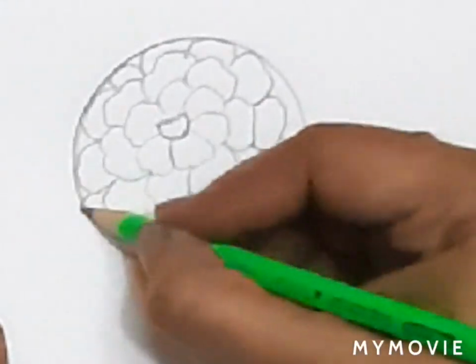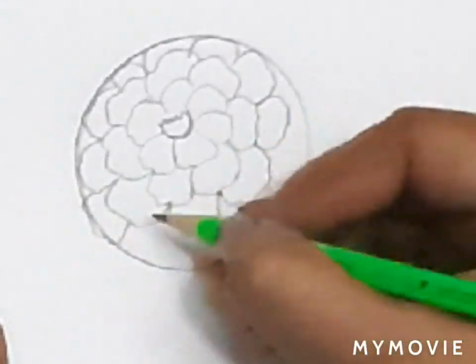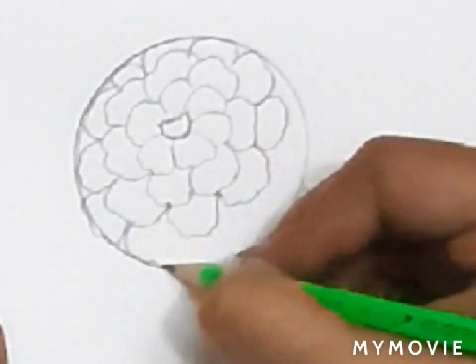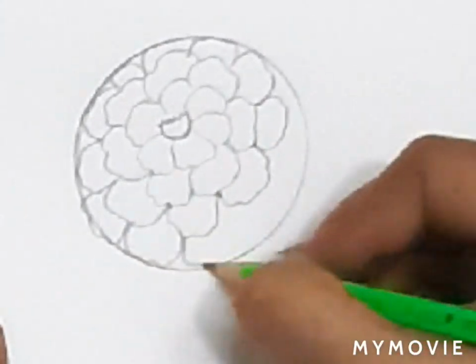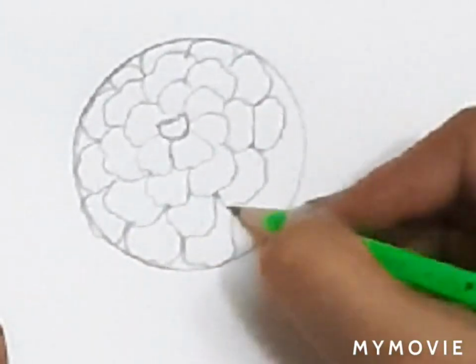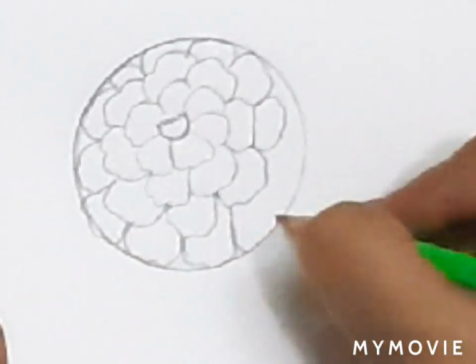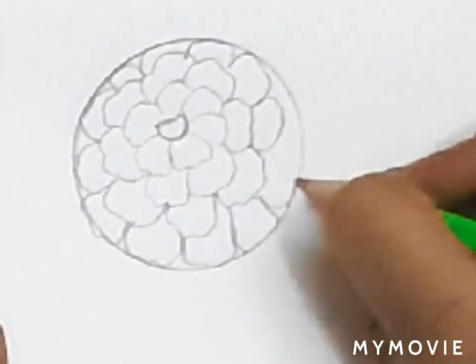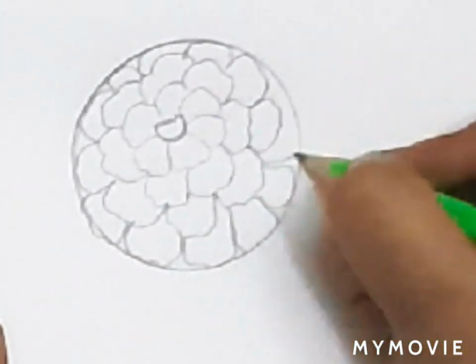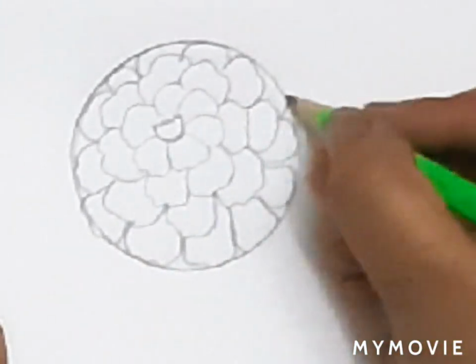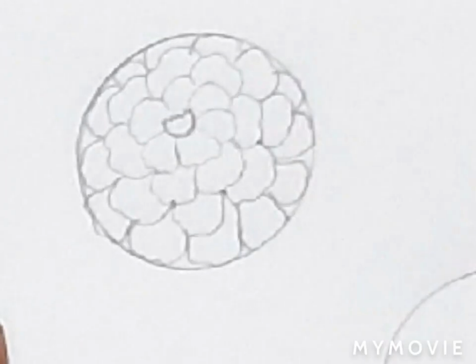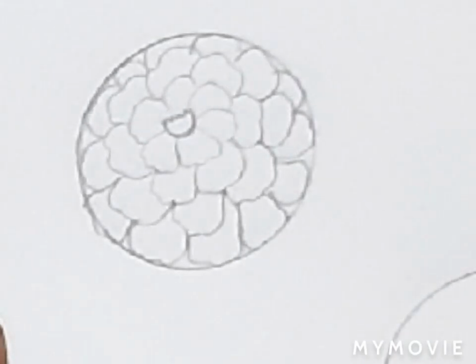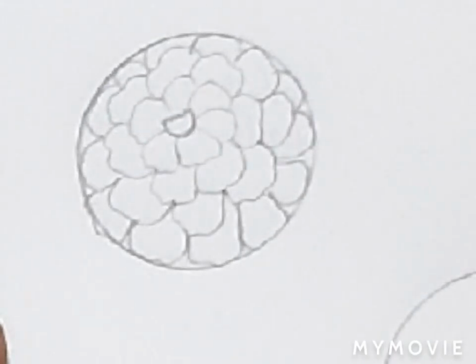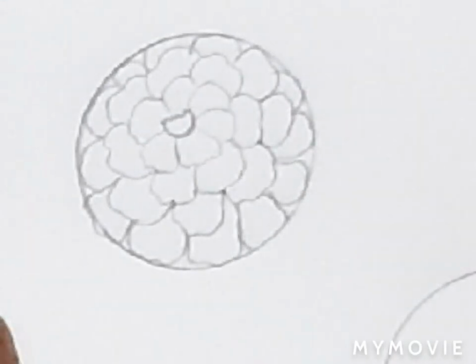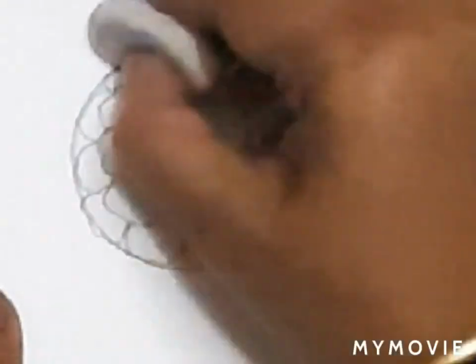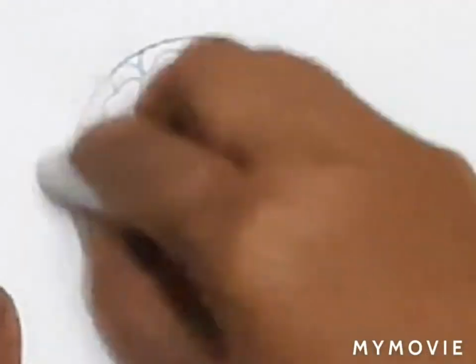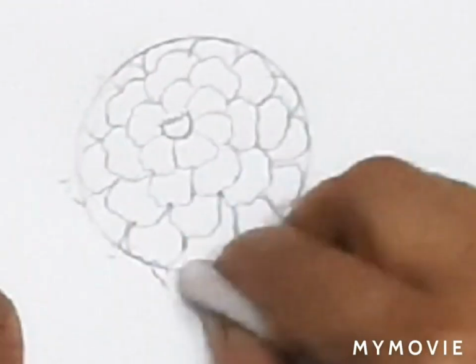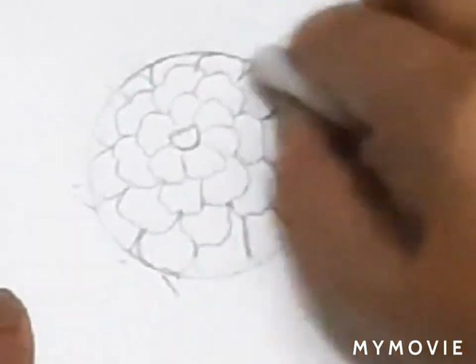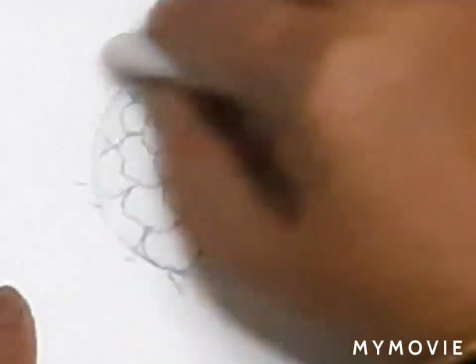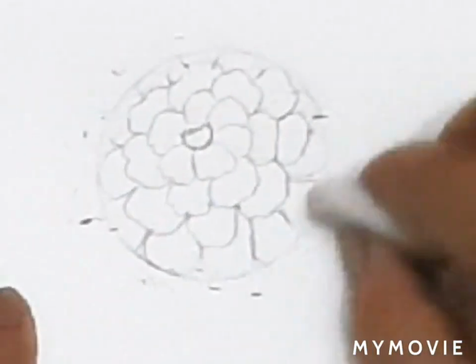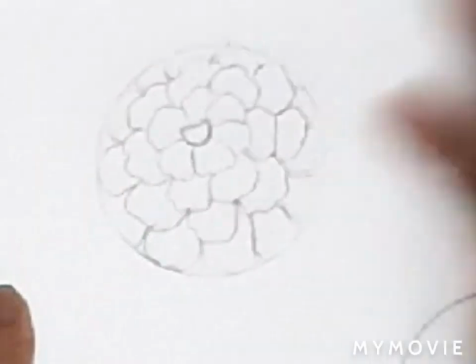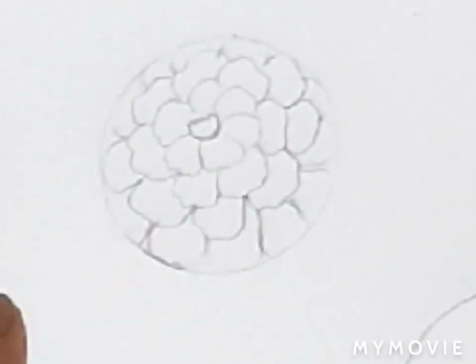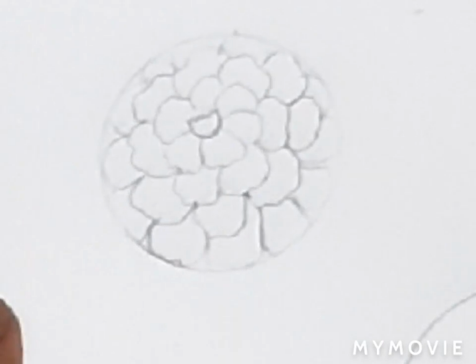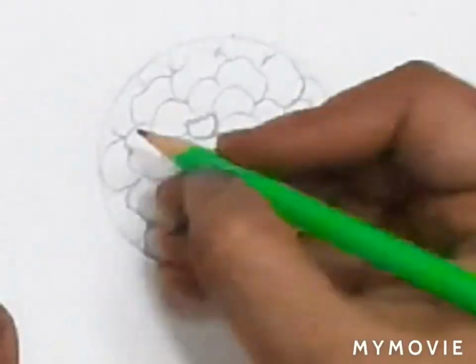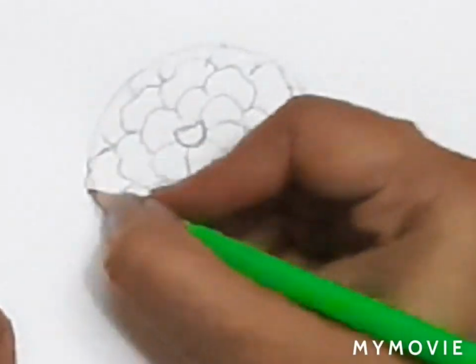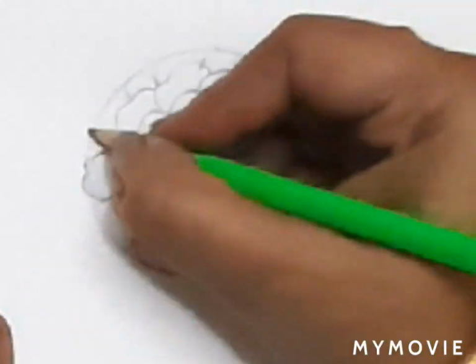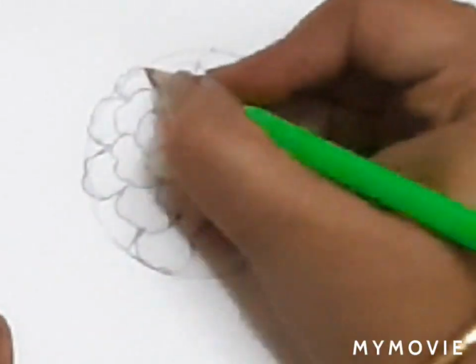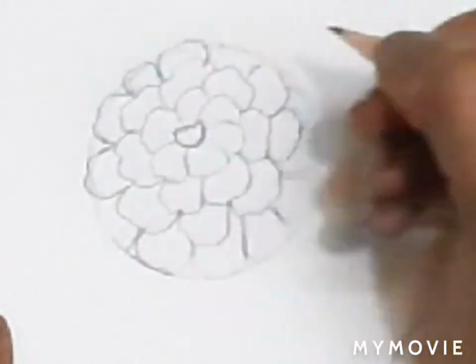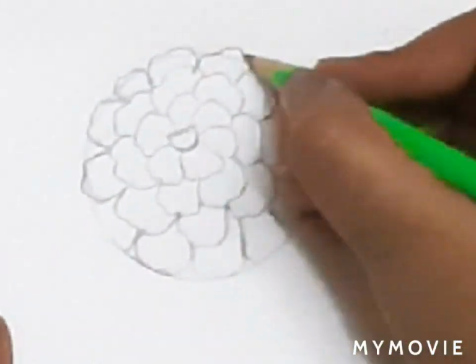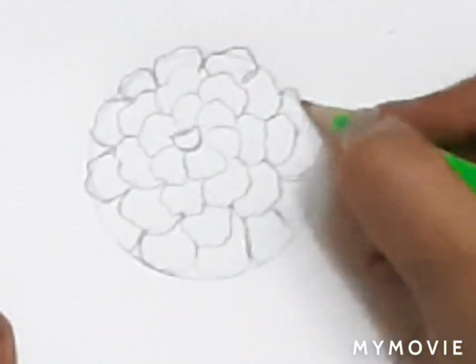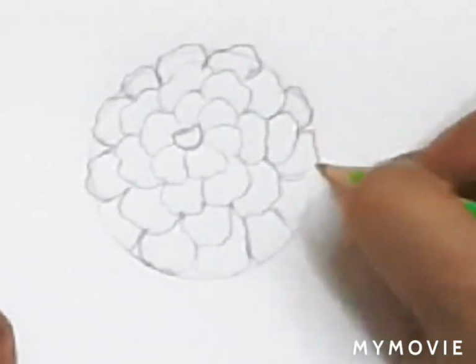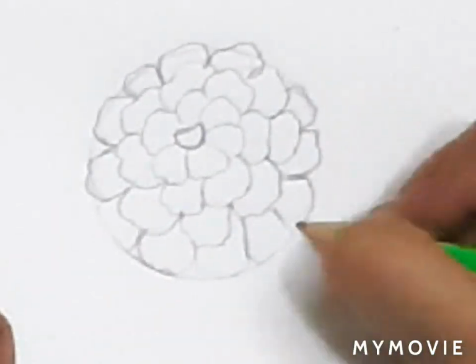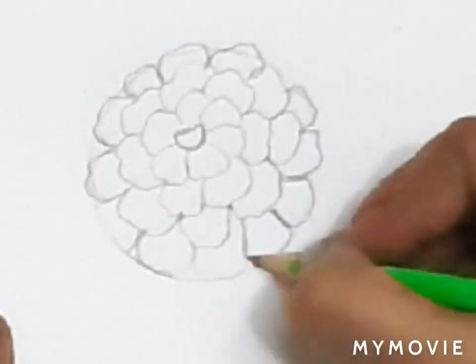So we will only make the lower part and fill the circle. Now erase the helping shape and darken the outer petals. Here the first marigold flower is done.